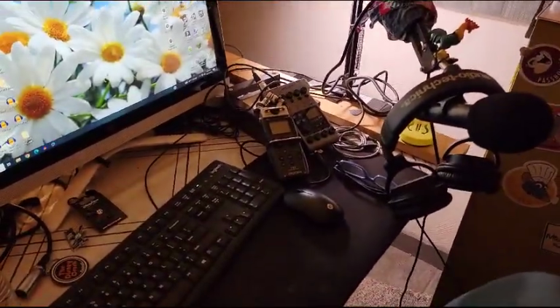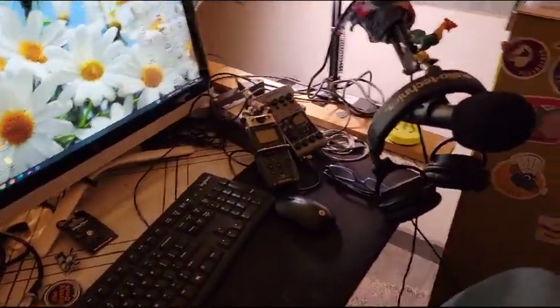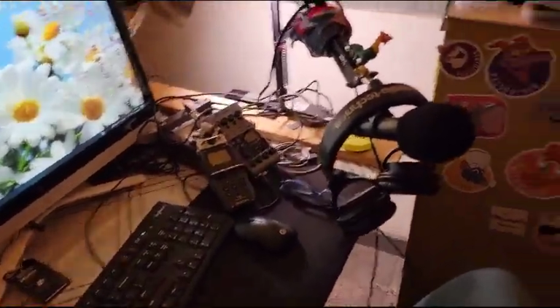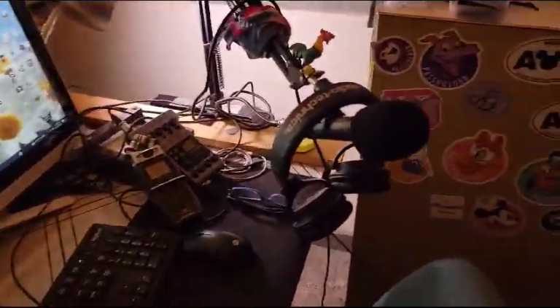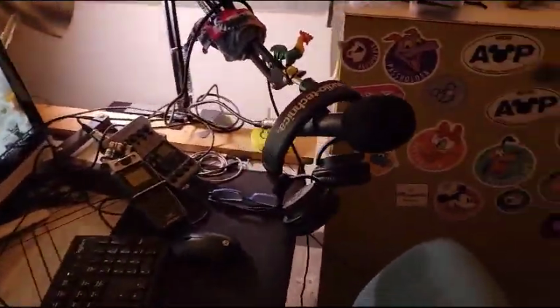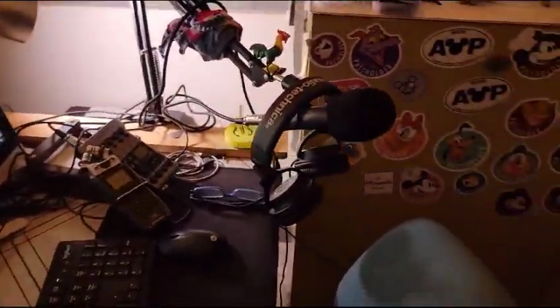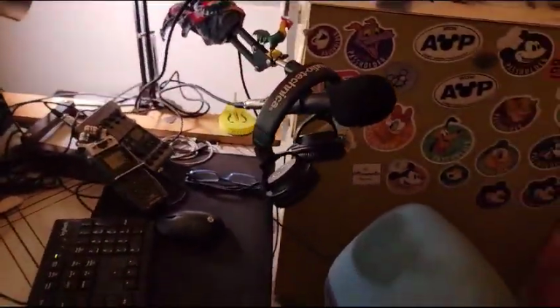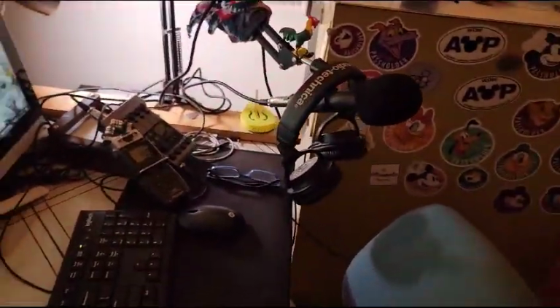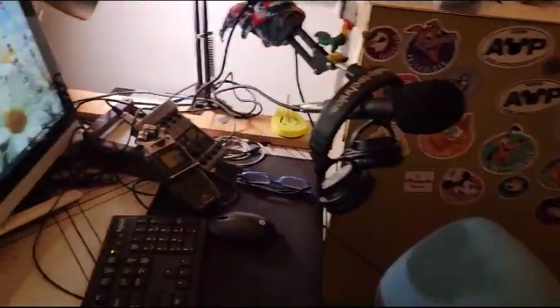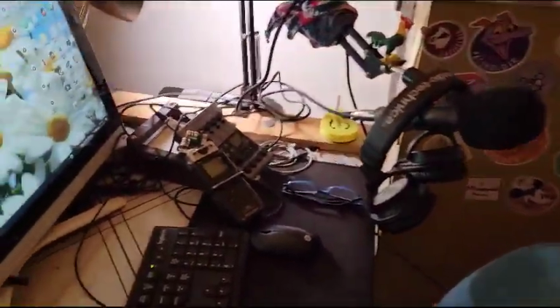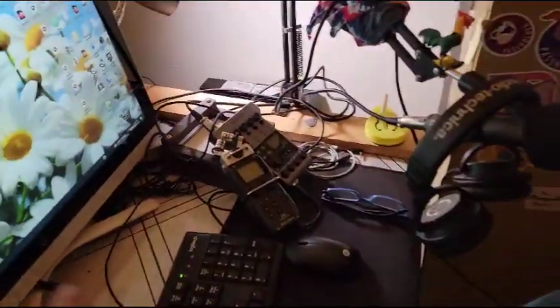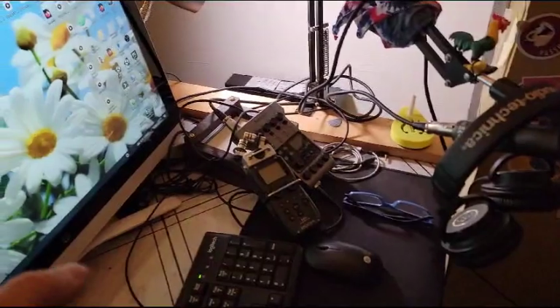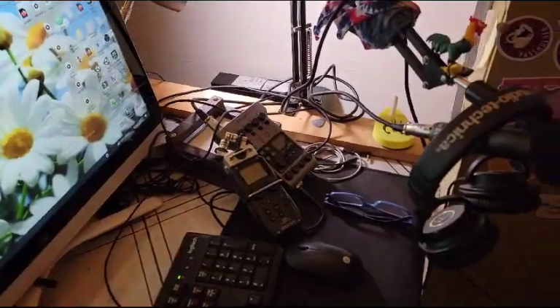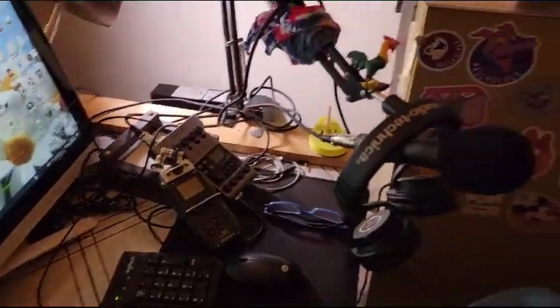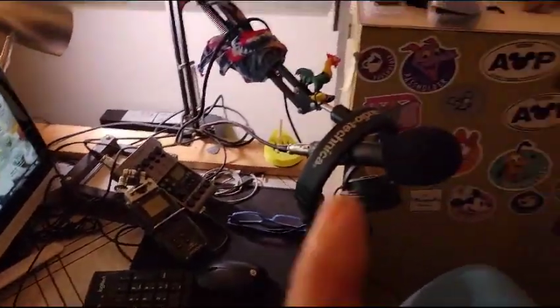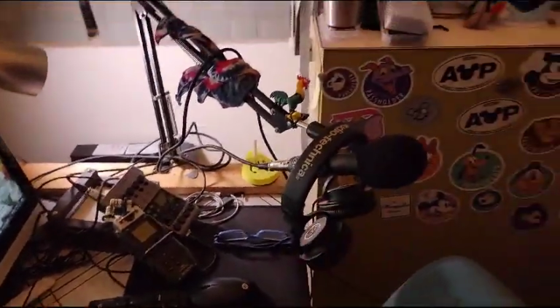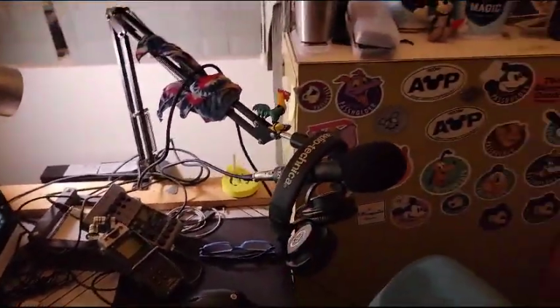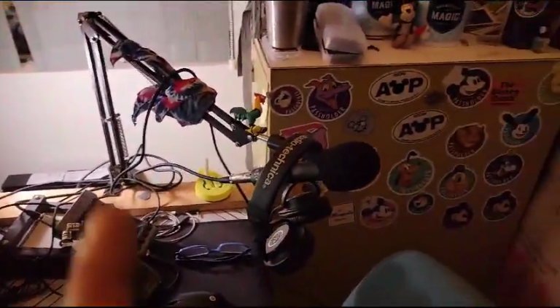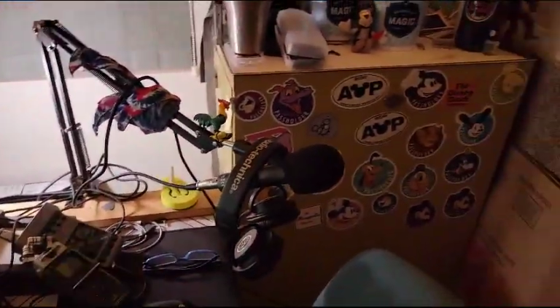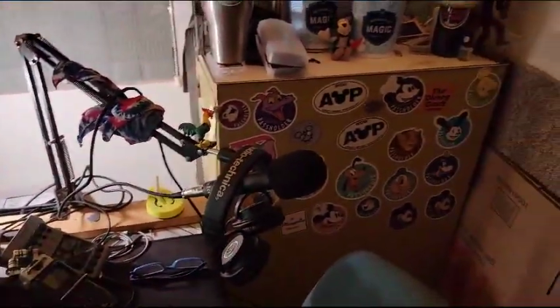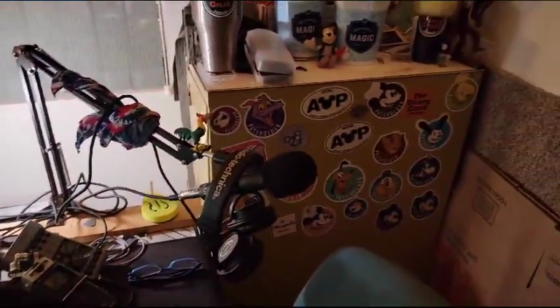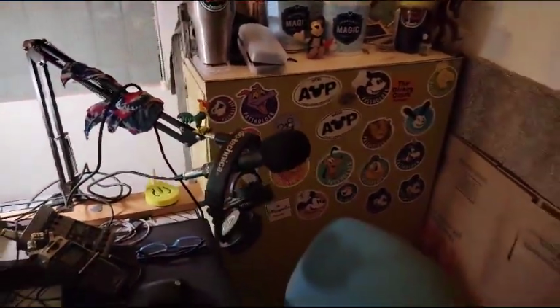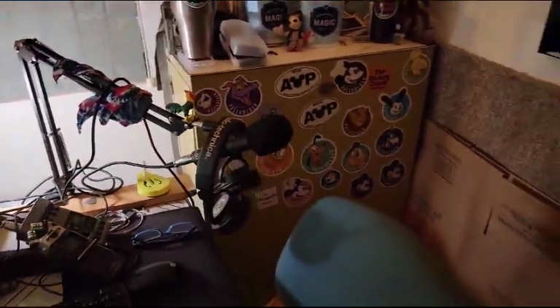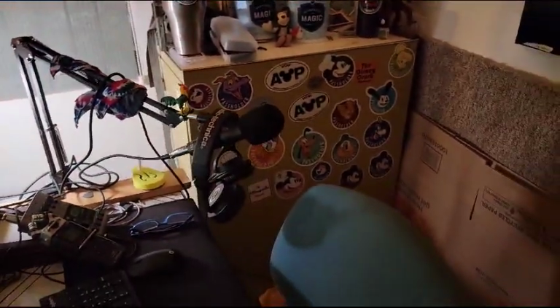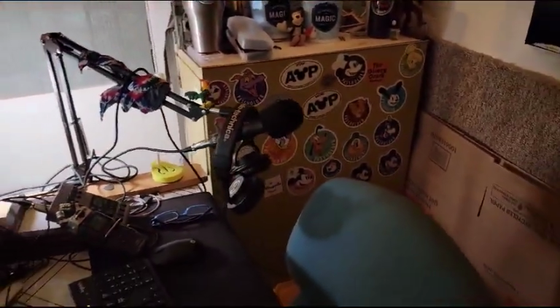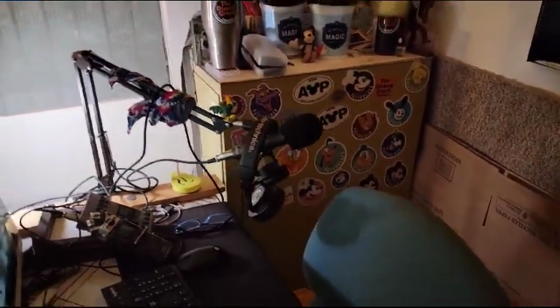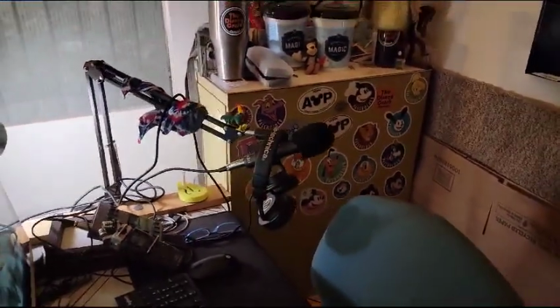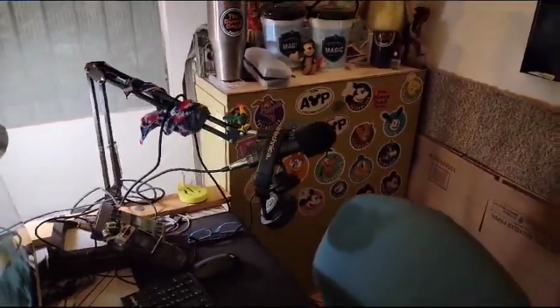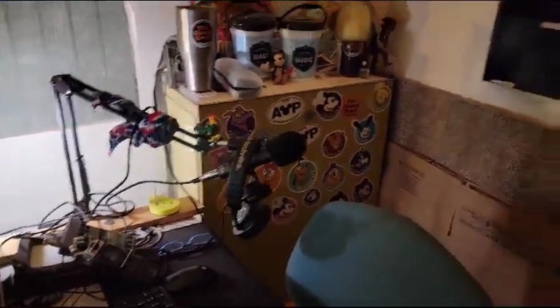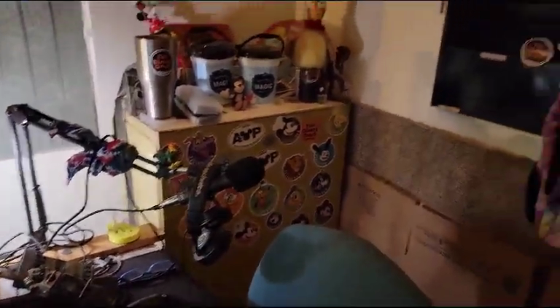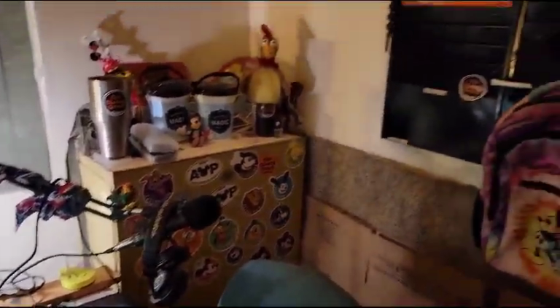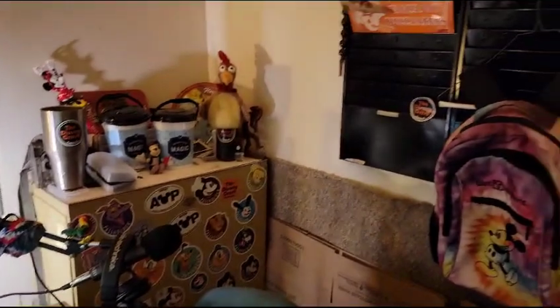This is where I podcast and that's it really. I mean, that's where it all happens. We got our equipment here — microphone, headphones, all that good stuff. I know a lot of people have been asking about it.